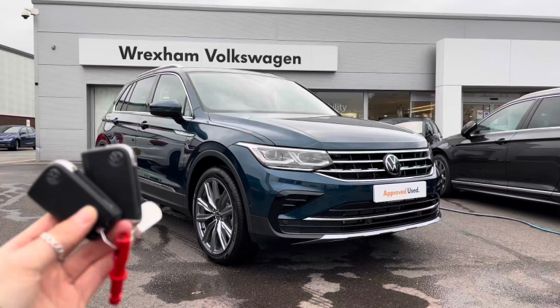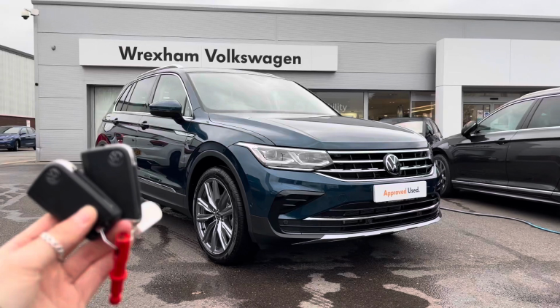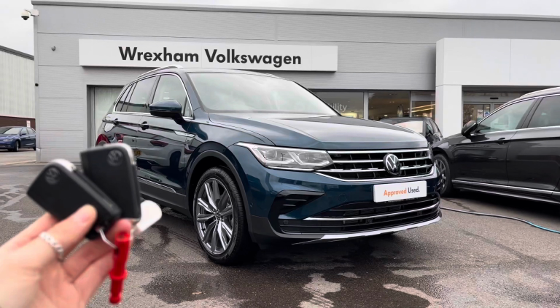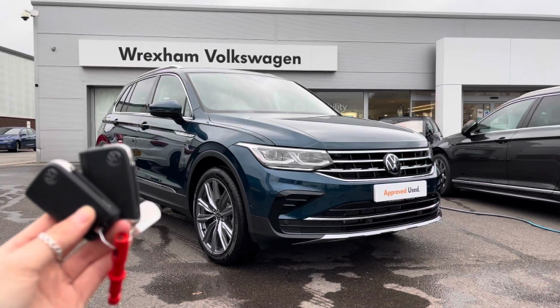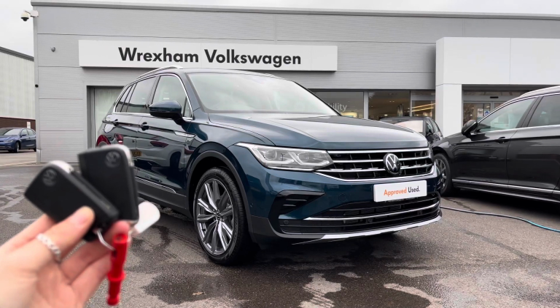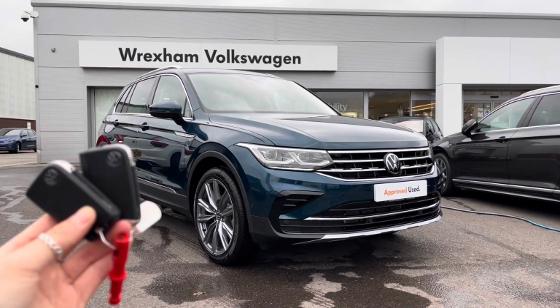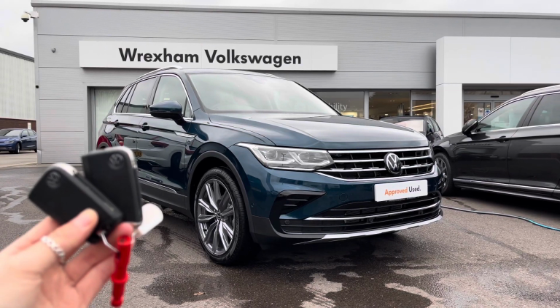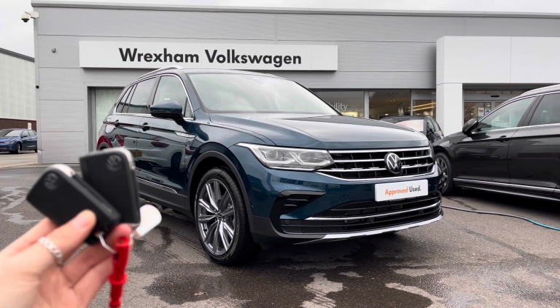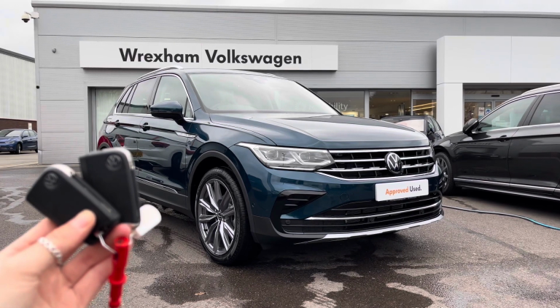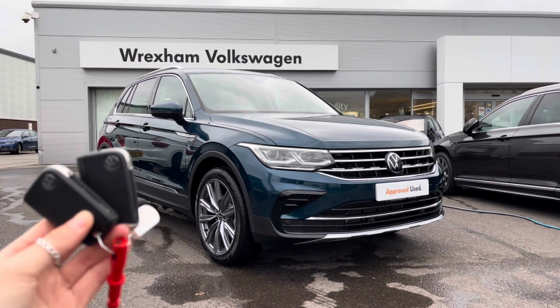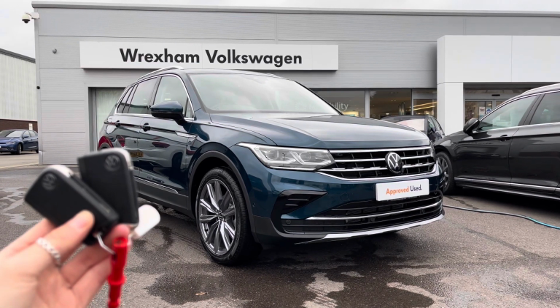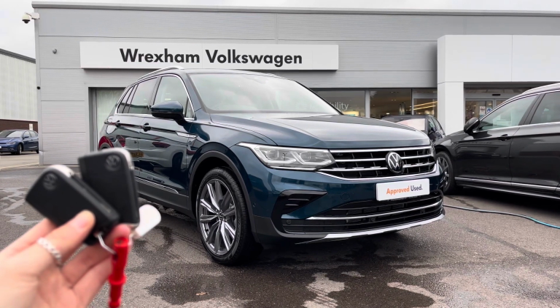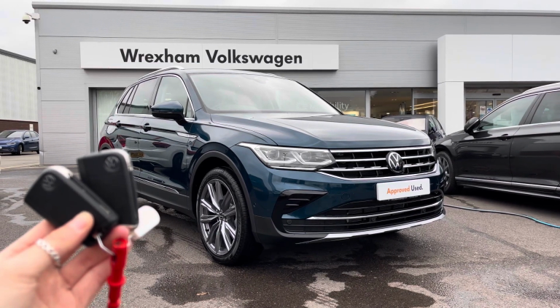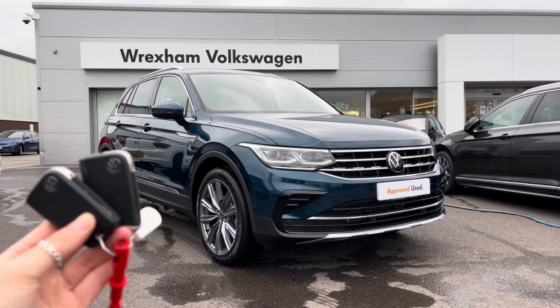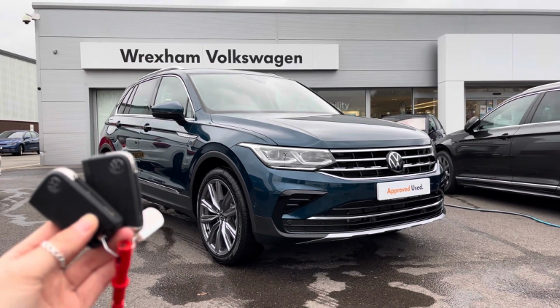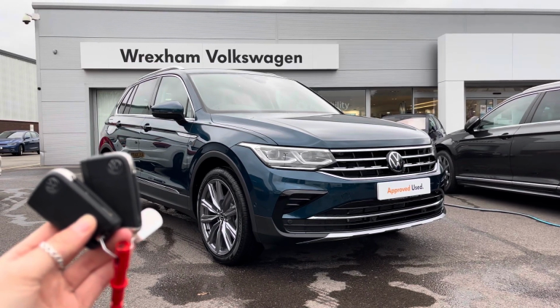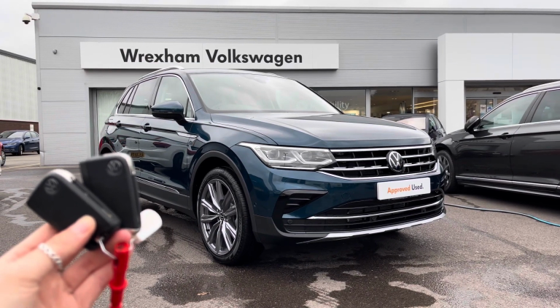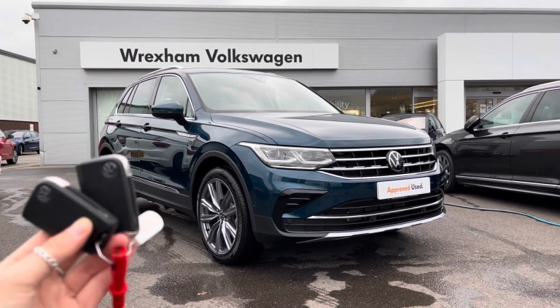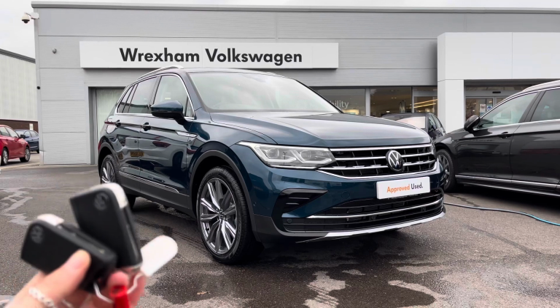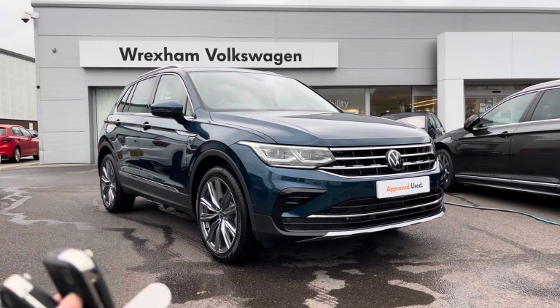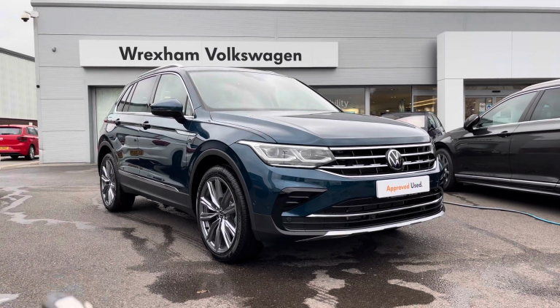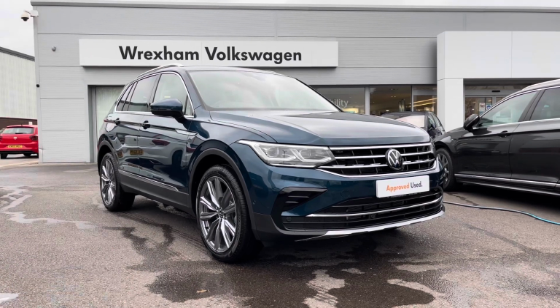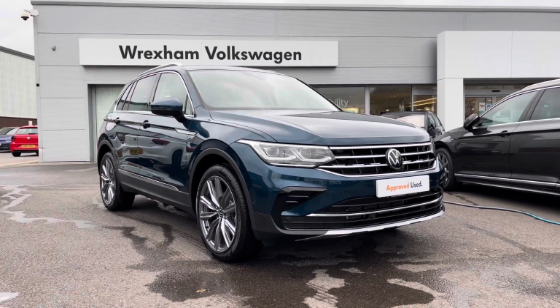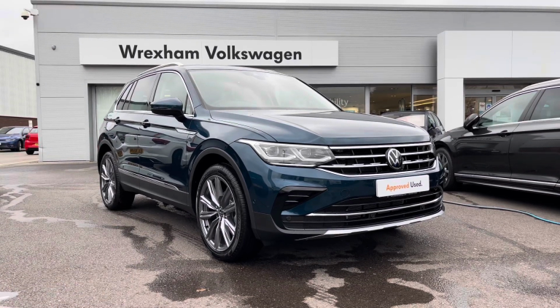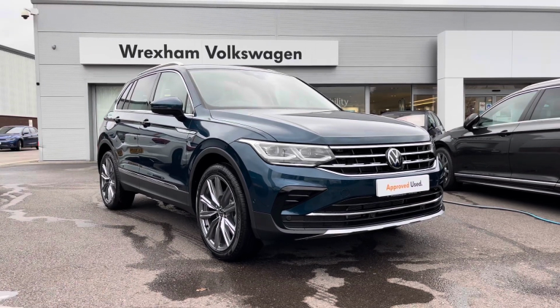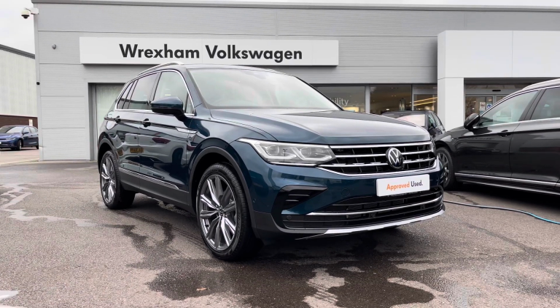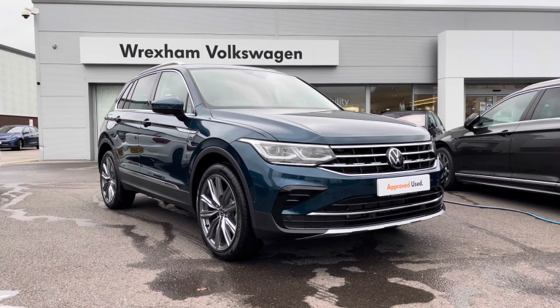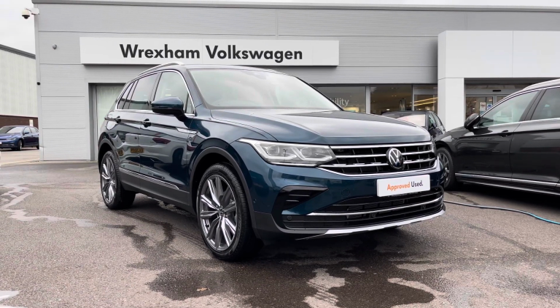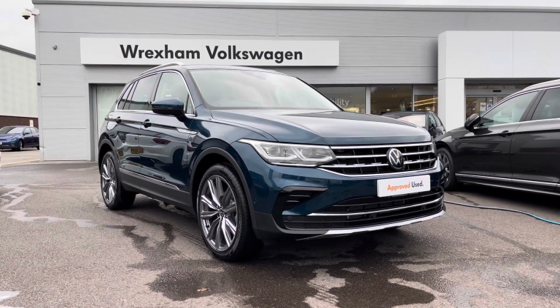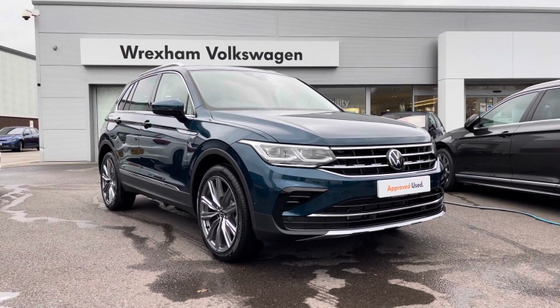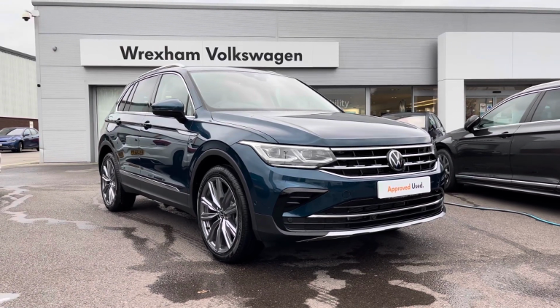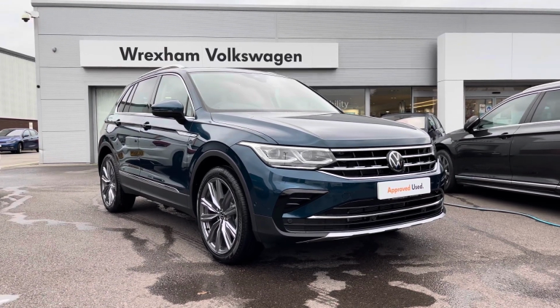Hi and welcome to Rex and Volkswagen. Don't forget to hit the like button and subscribe to our channel so you never miss a video. My name is Shannon and today I will be giving you a tour around this